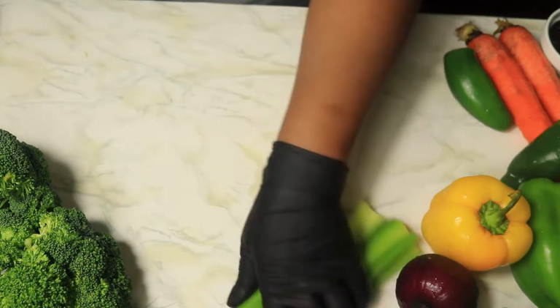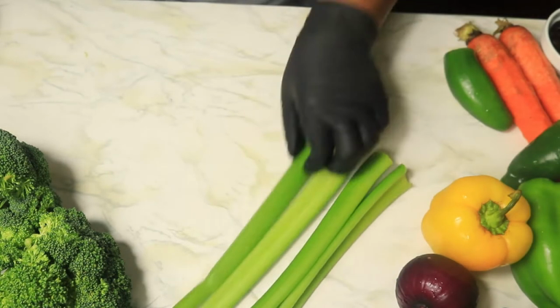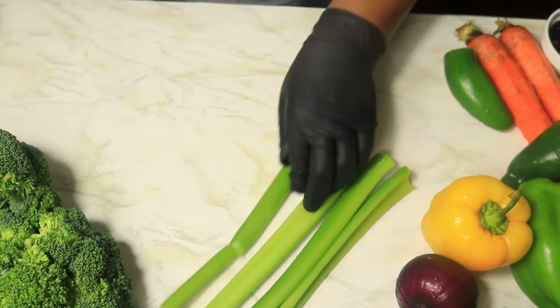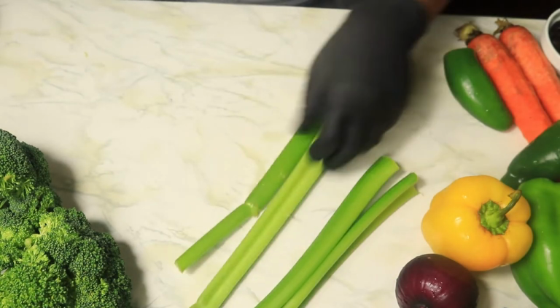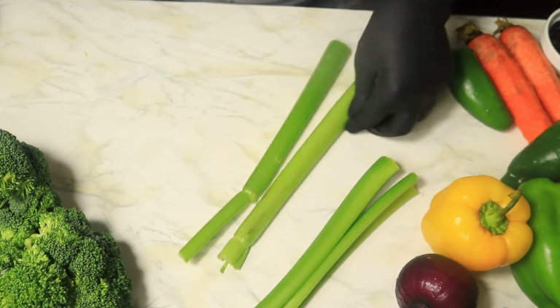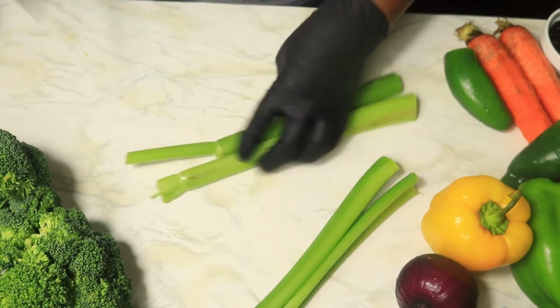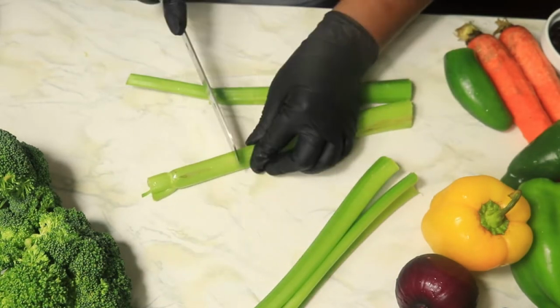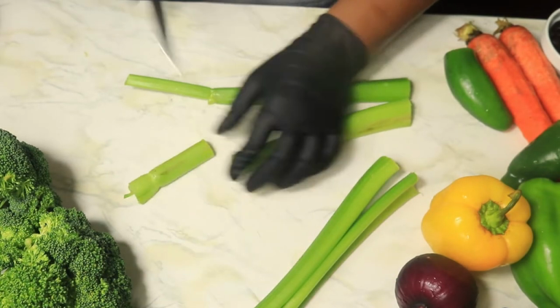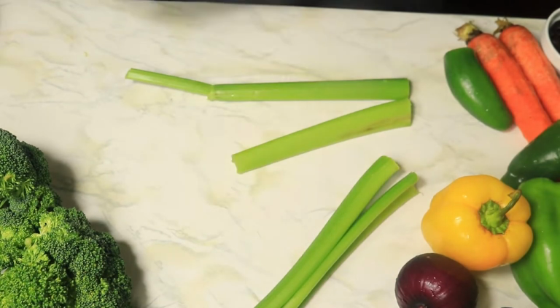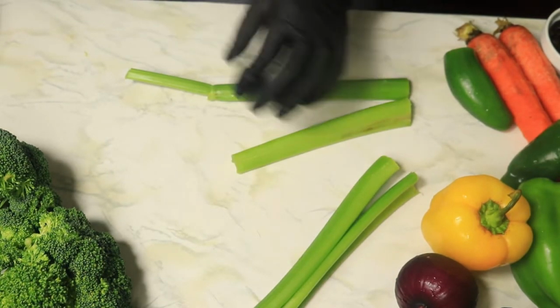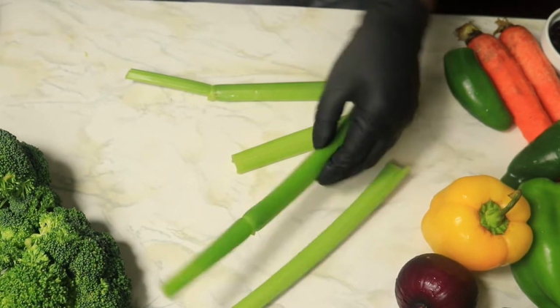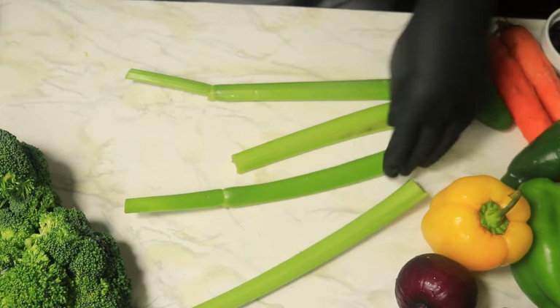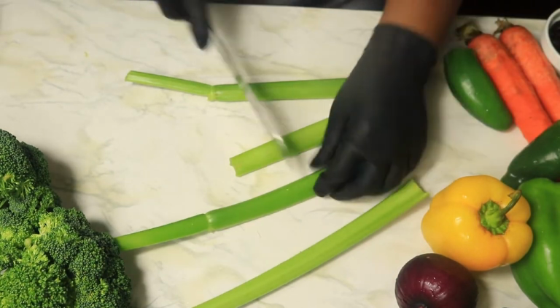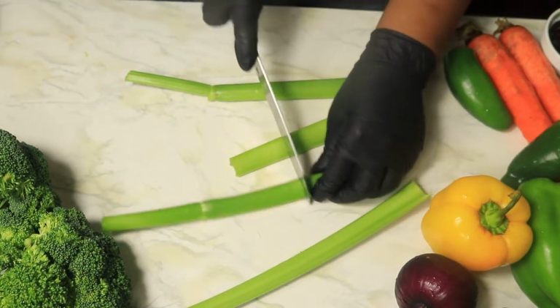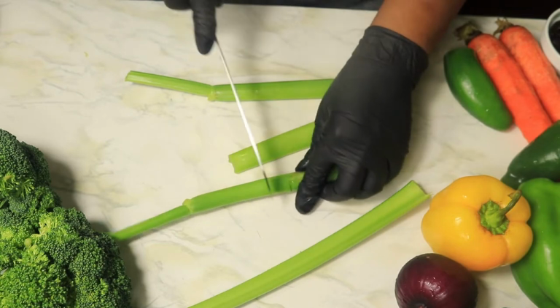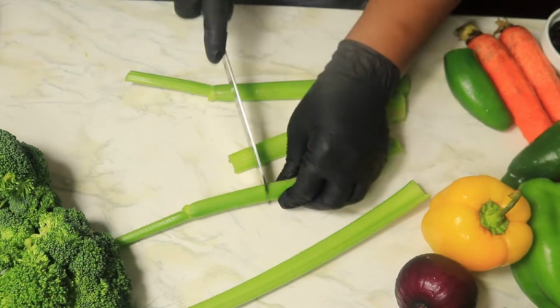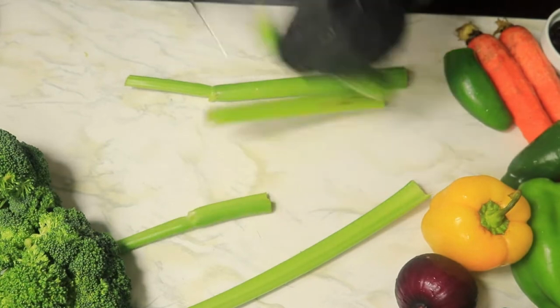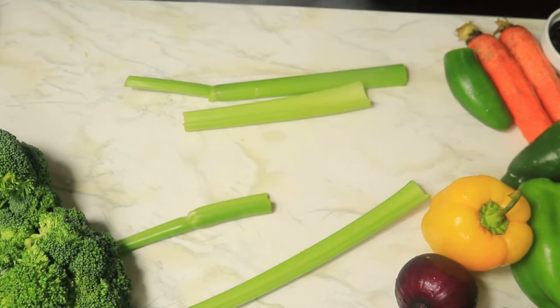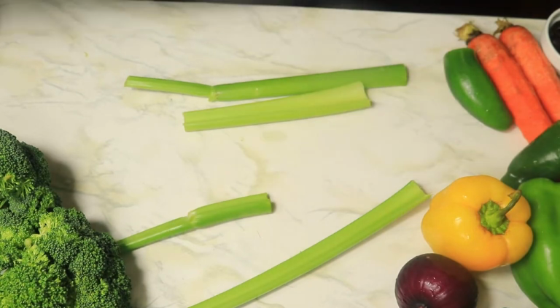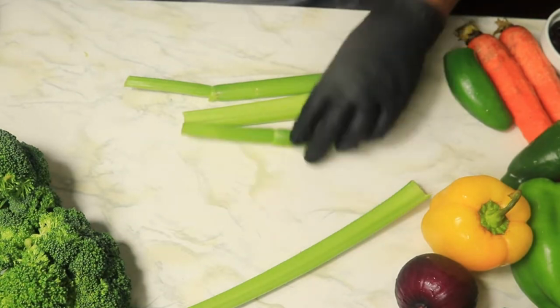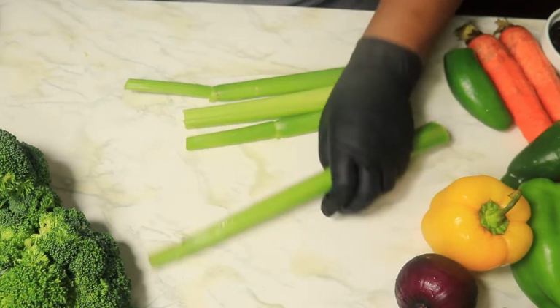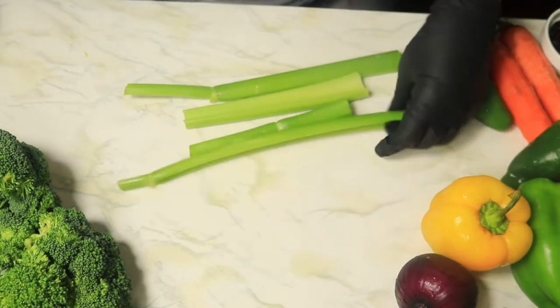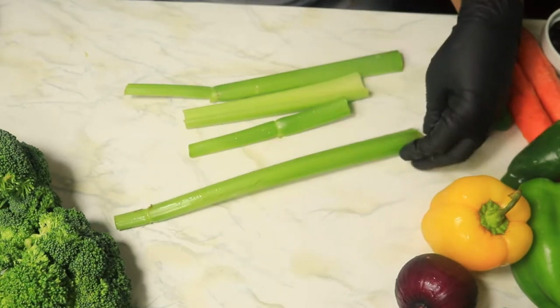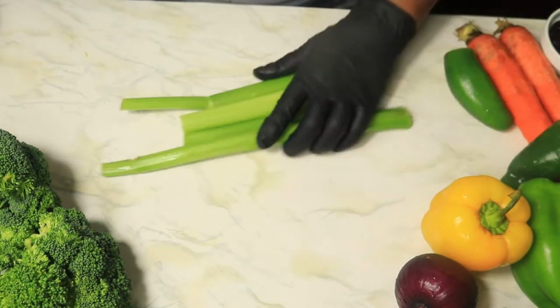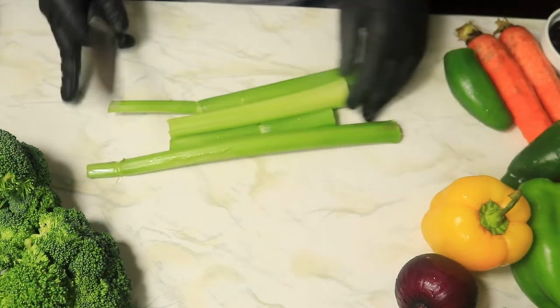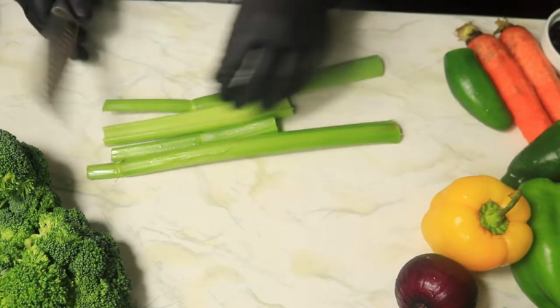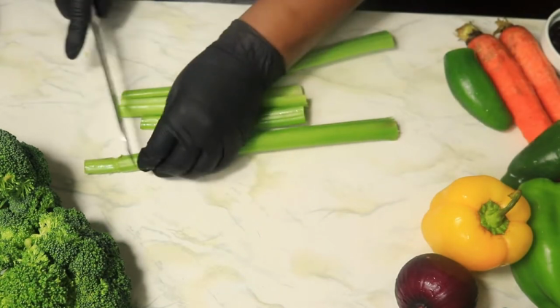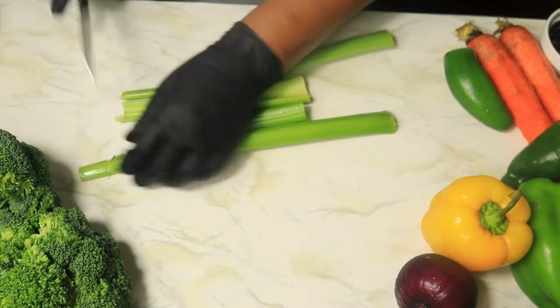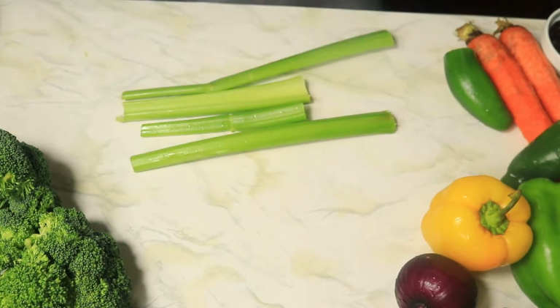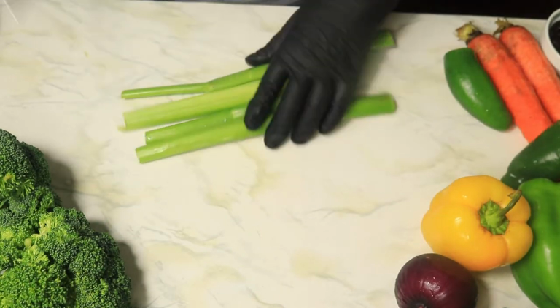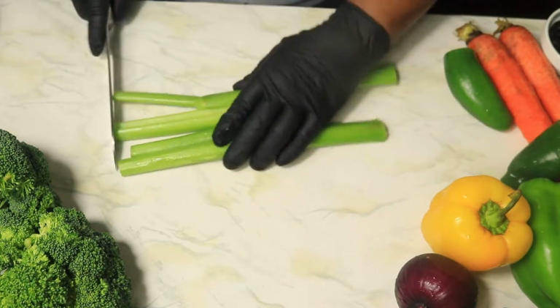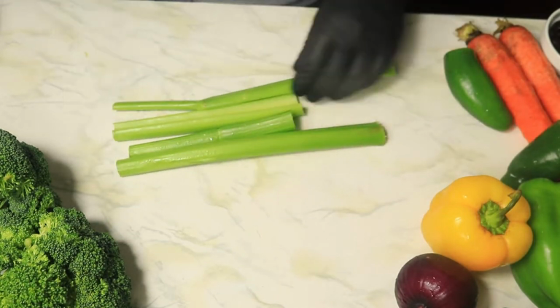Next, the celery. I'm going to cut off the ends of the celery and discard them, then thinly slice the rest and set it to the side.